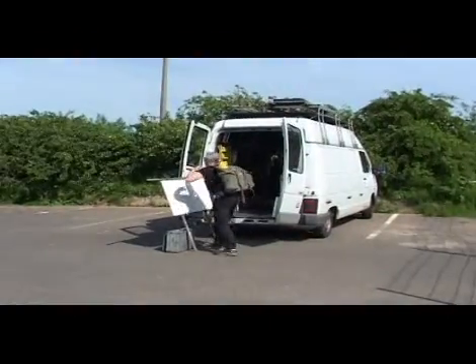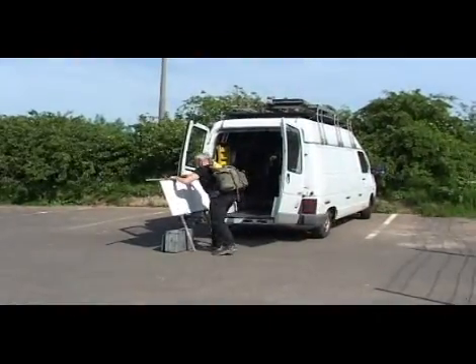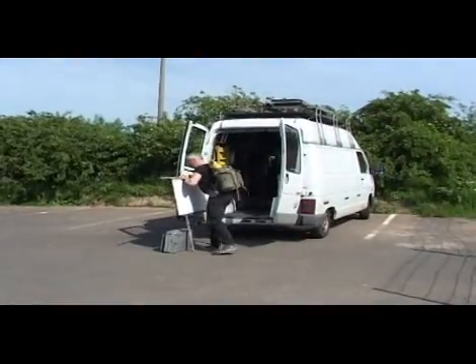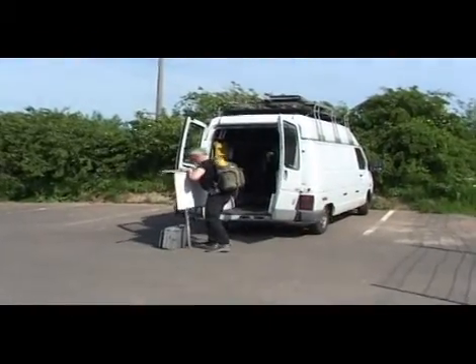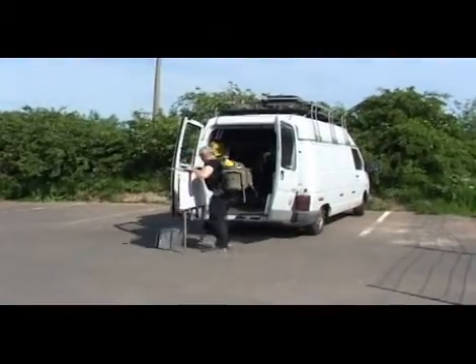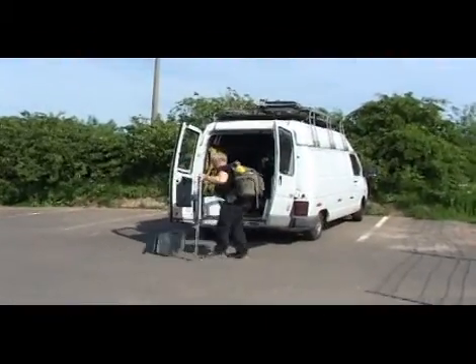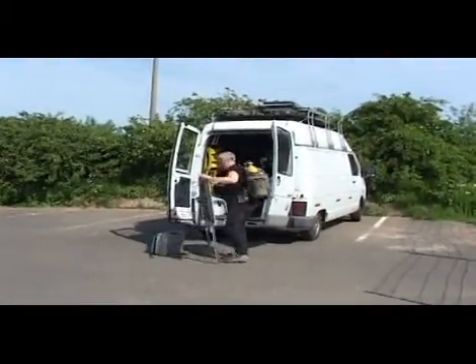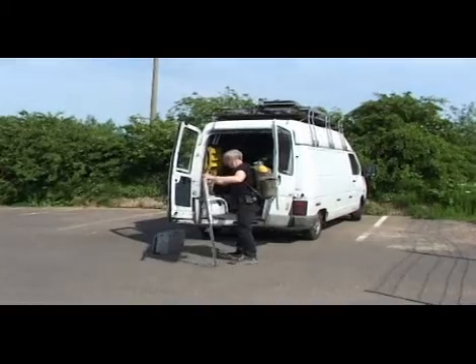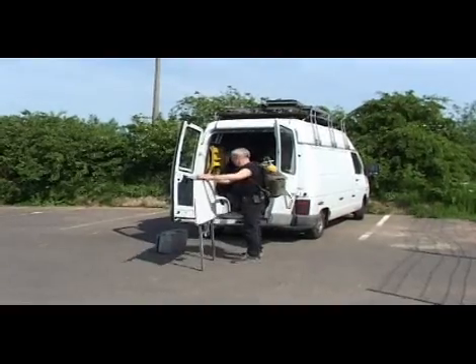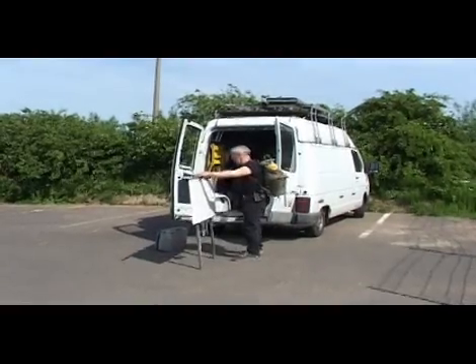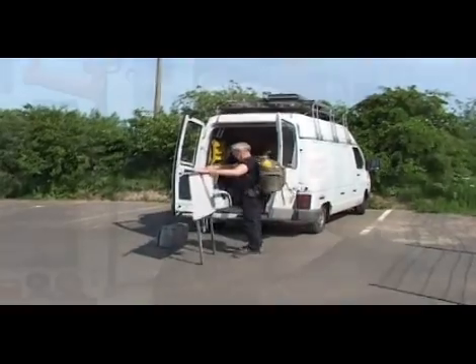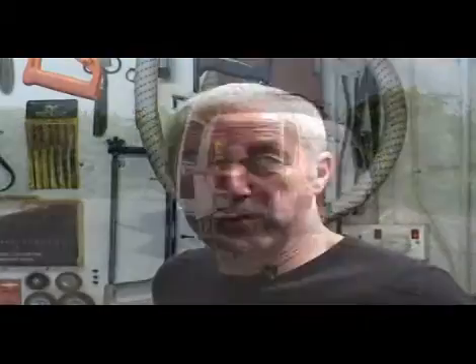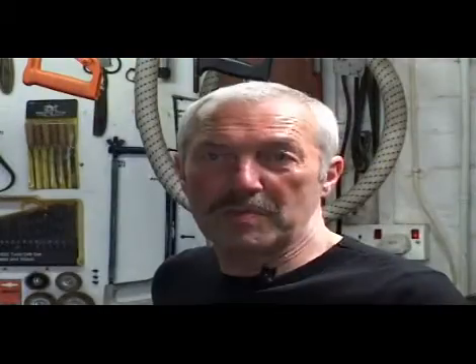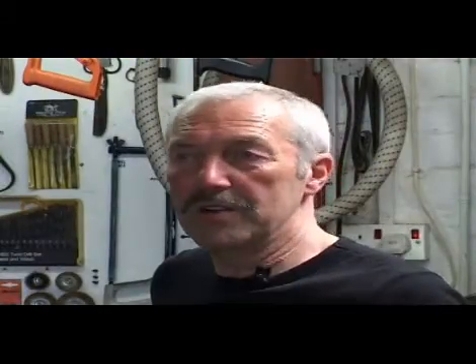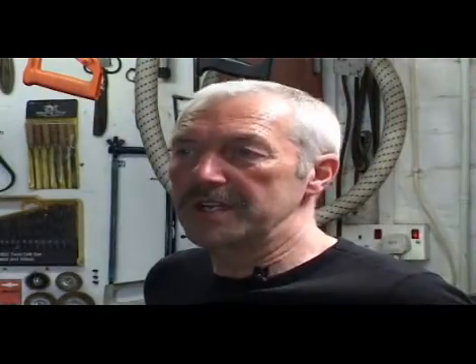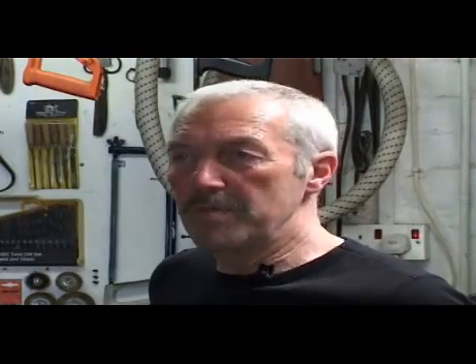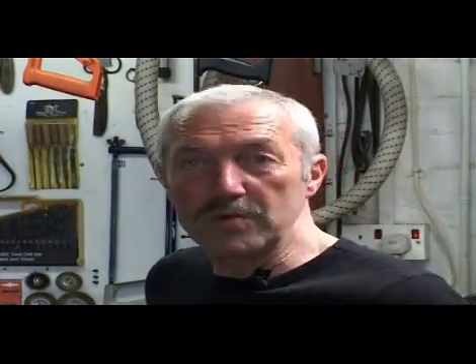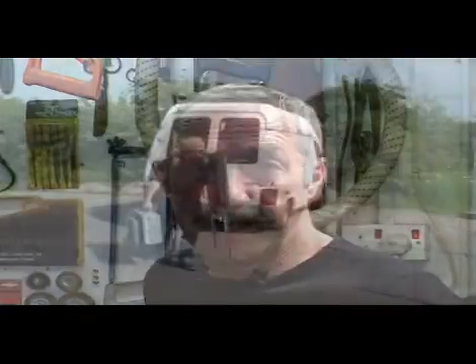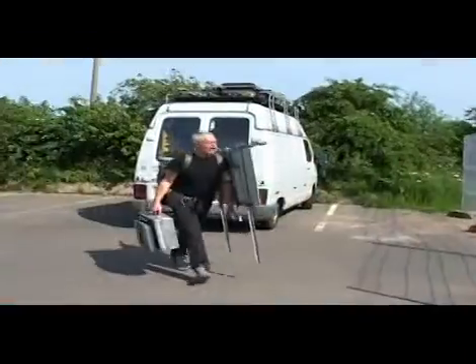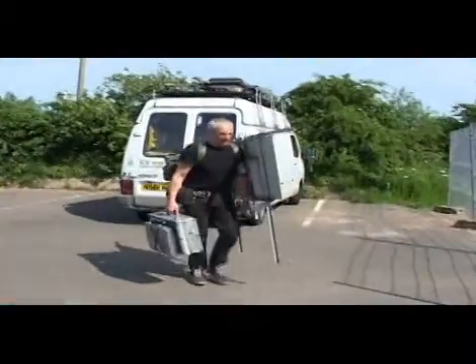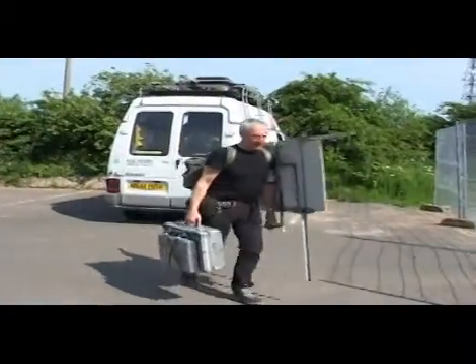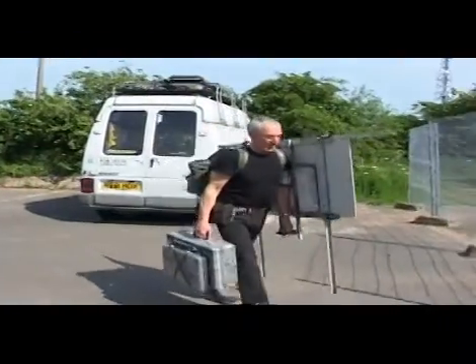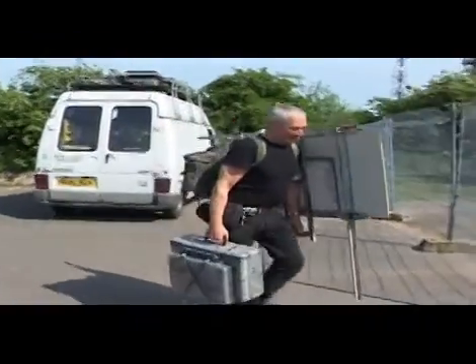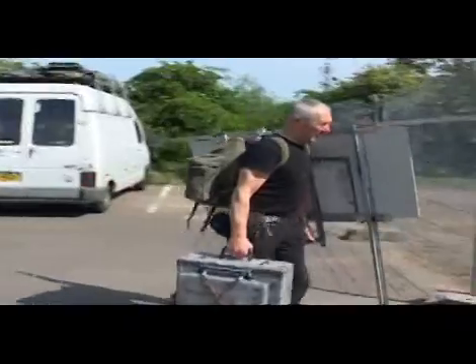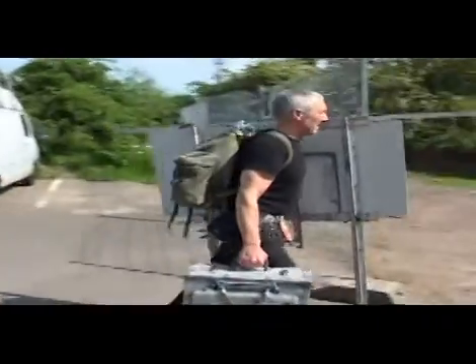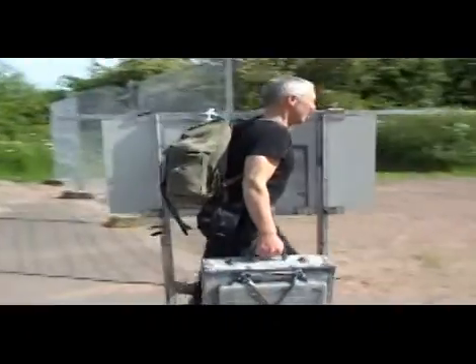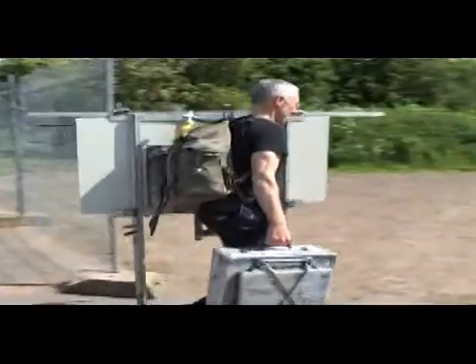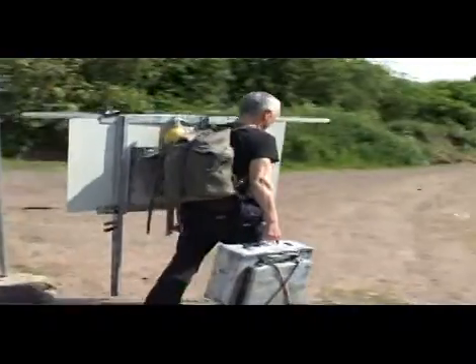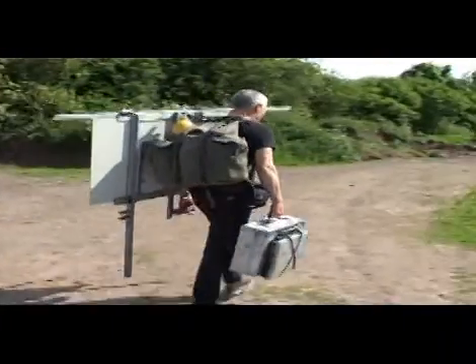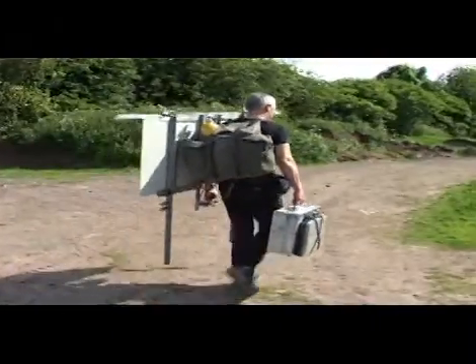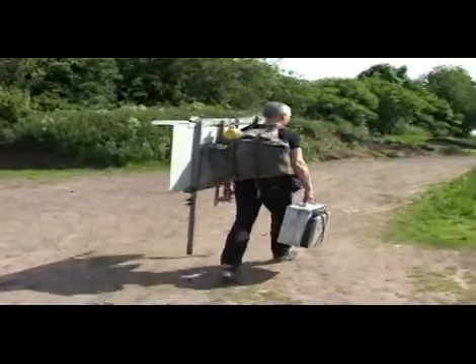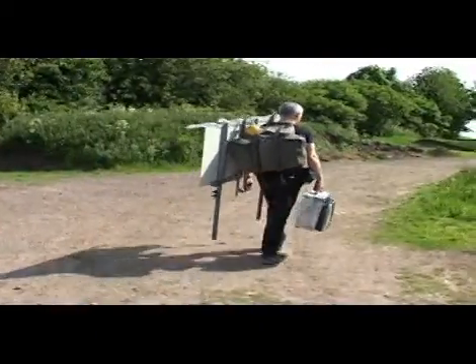With my mobile studio I travel throughout Europe, but I grew up in the Black Country and my roots are here, so I always return to the Black Country. I'm particularly interested in panoramic views.